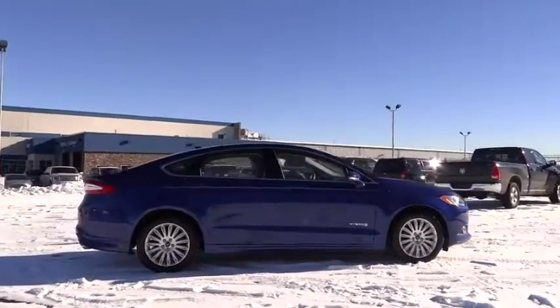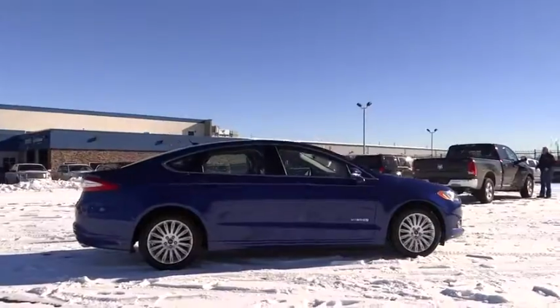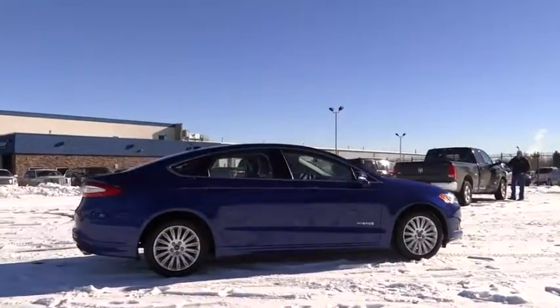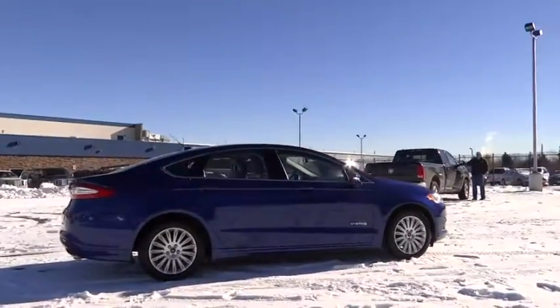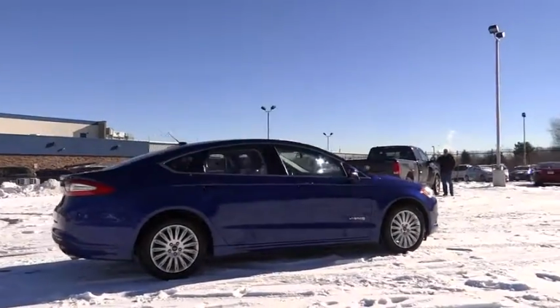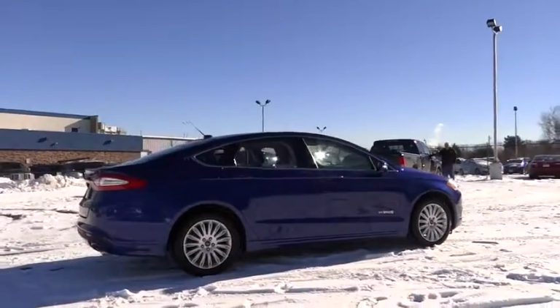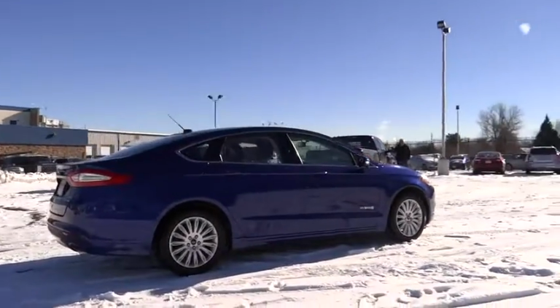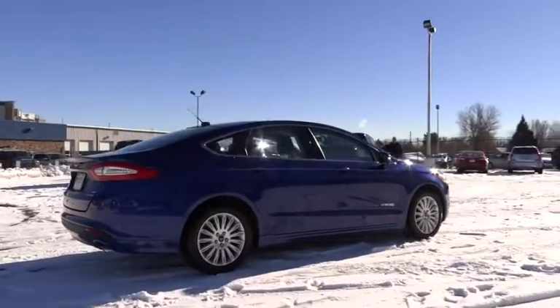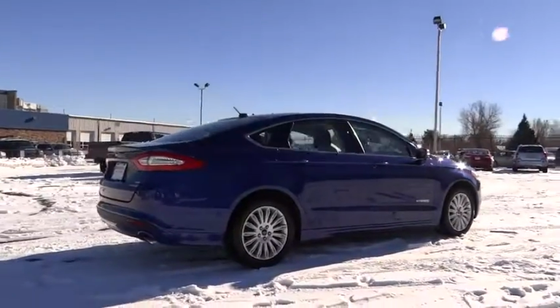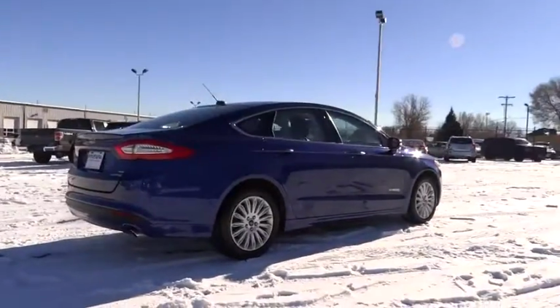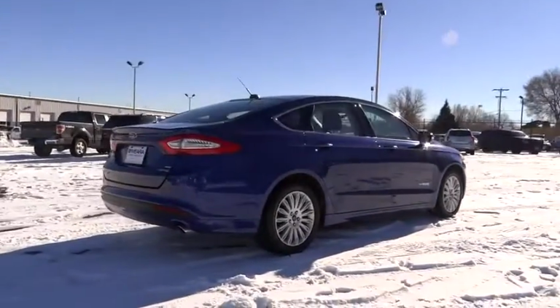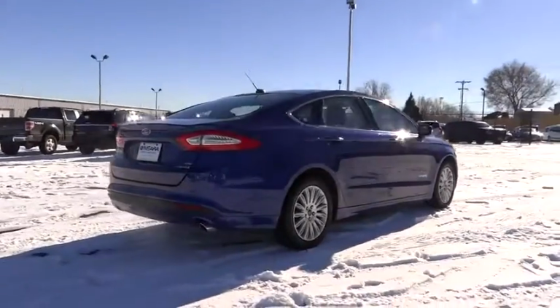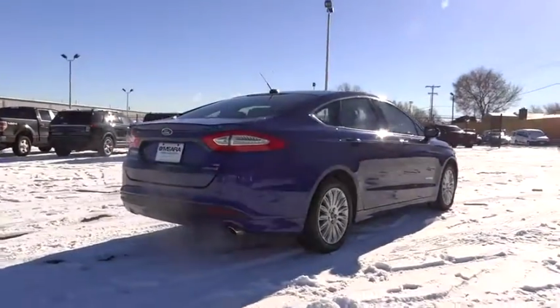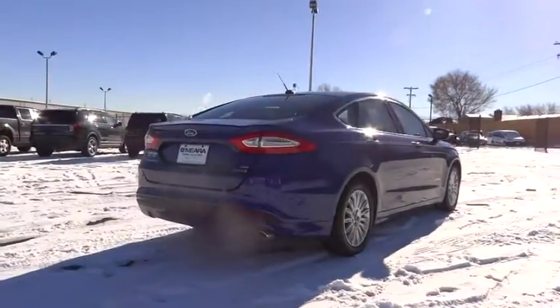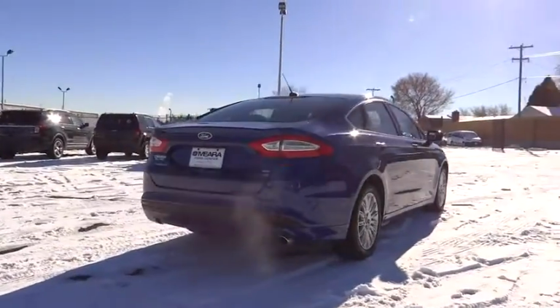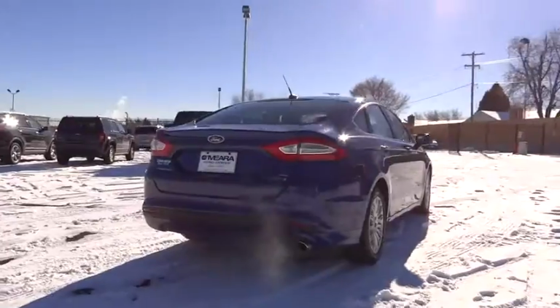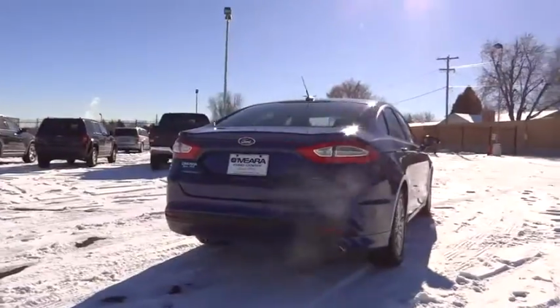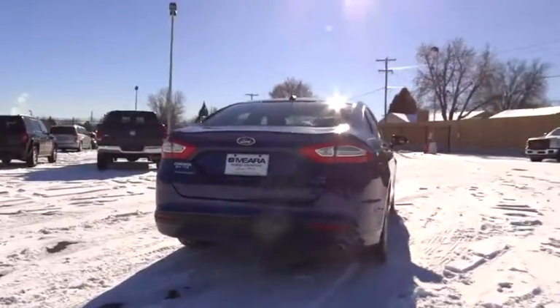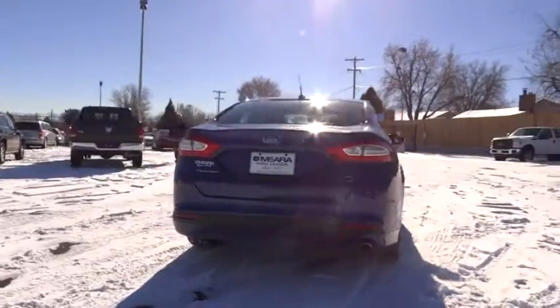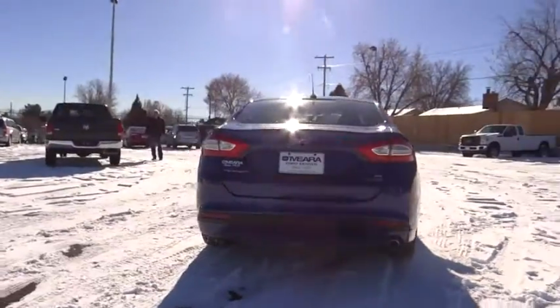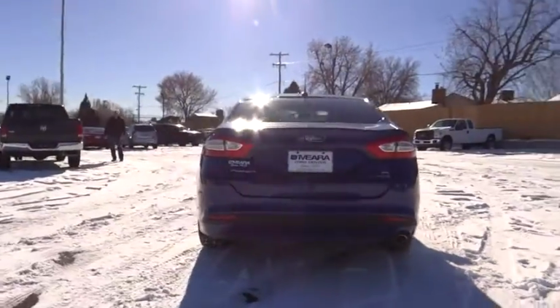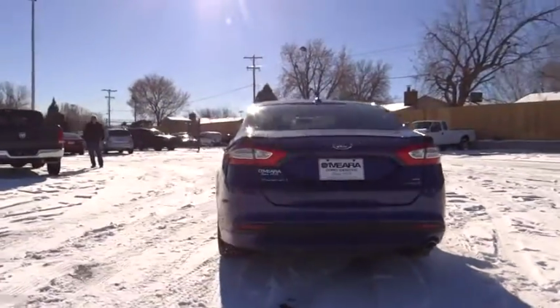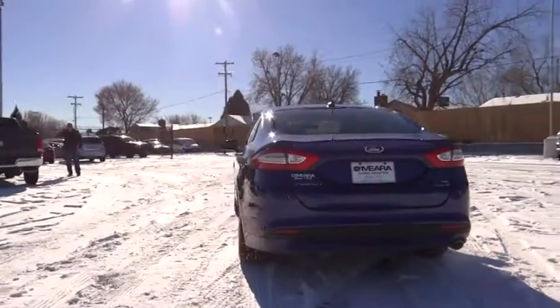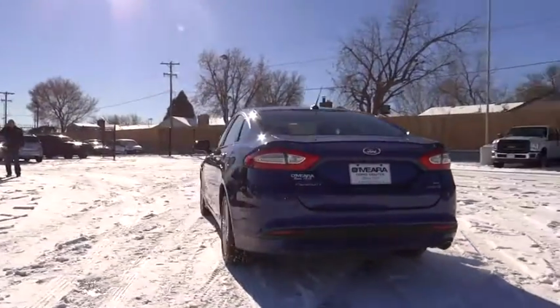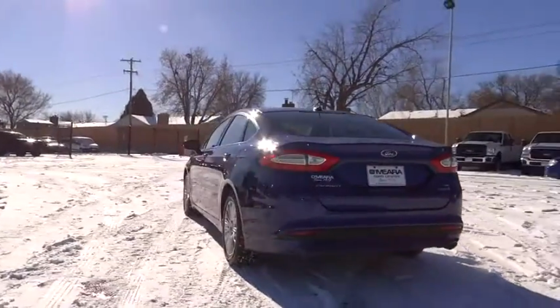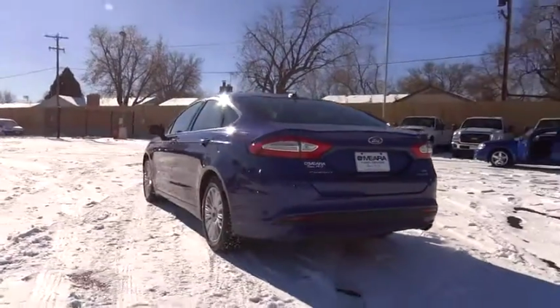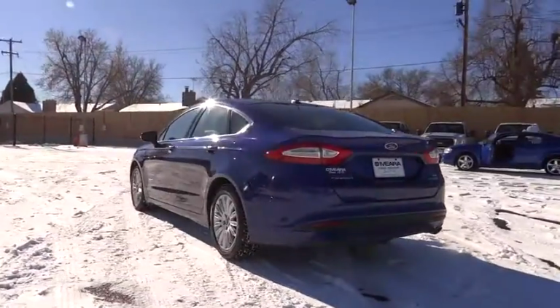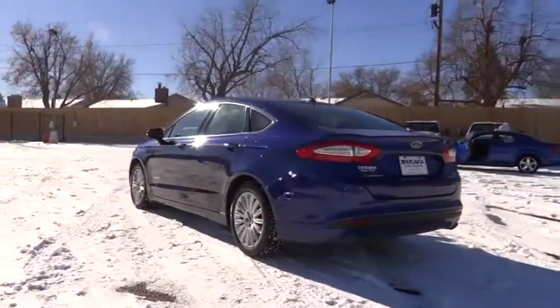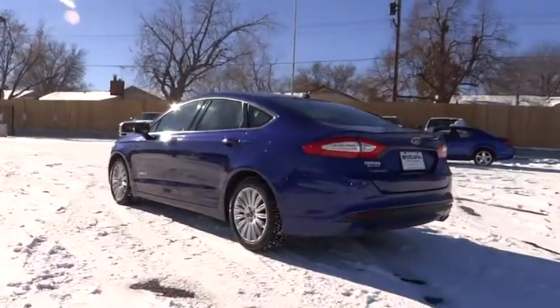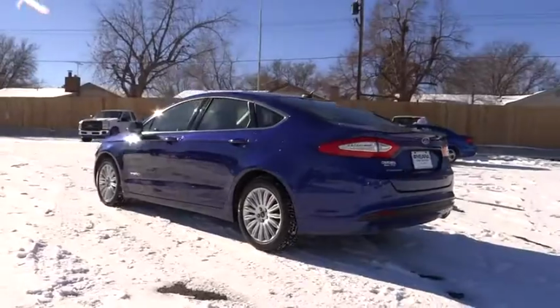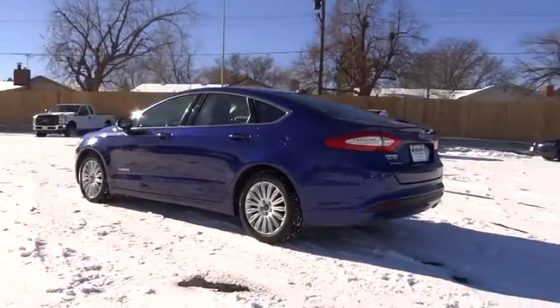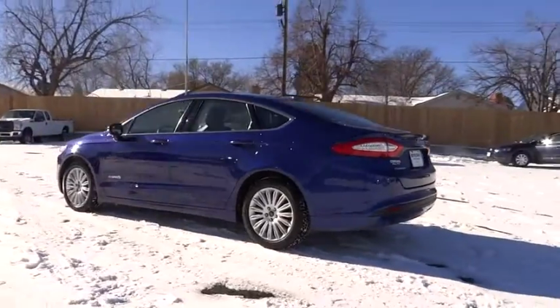Traction control, steering wheel audio controls, stability control, anti-lock braking system, driver airbag, power steering, adjustable steering wheel, keyless entry, cruise control.